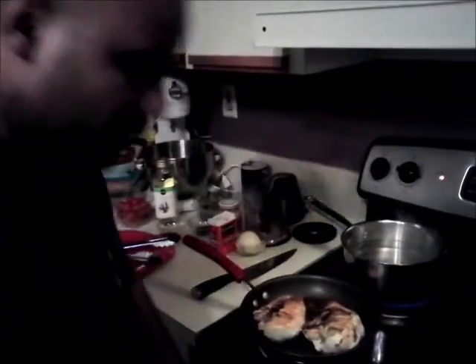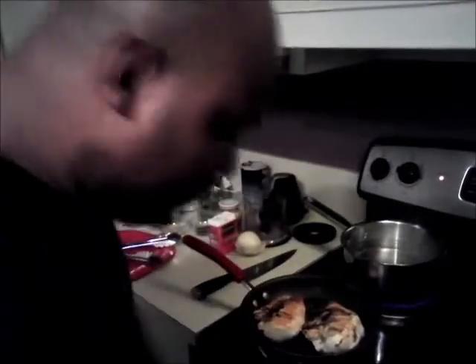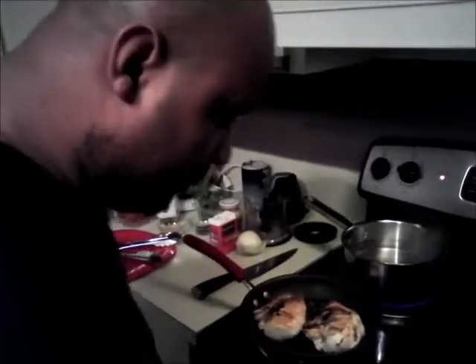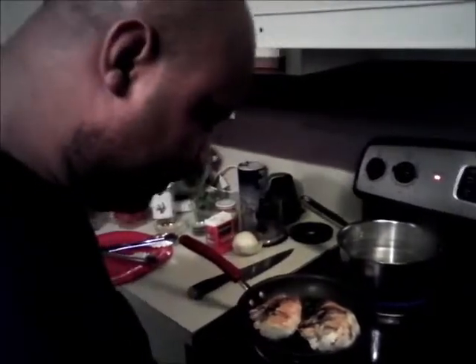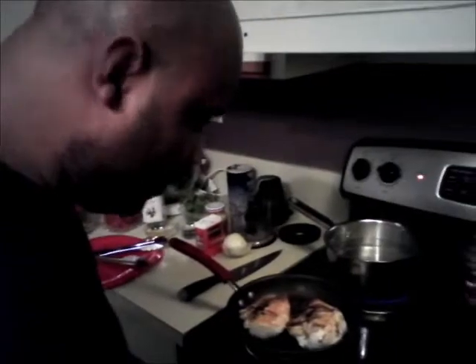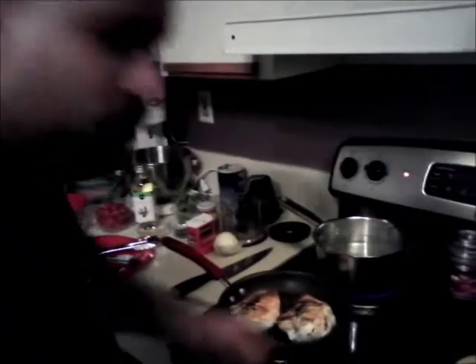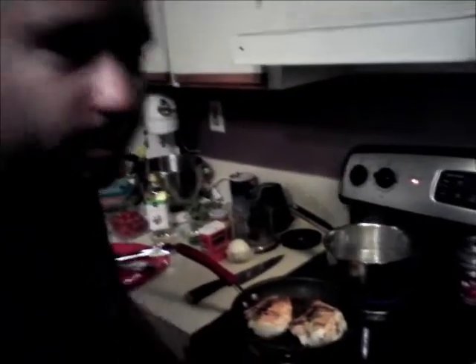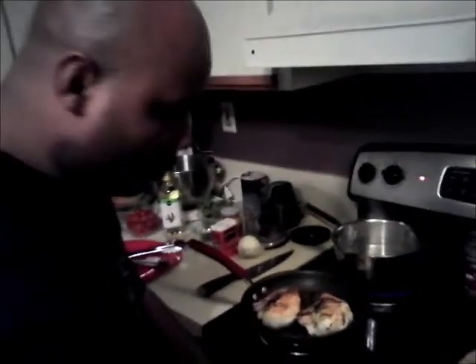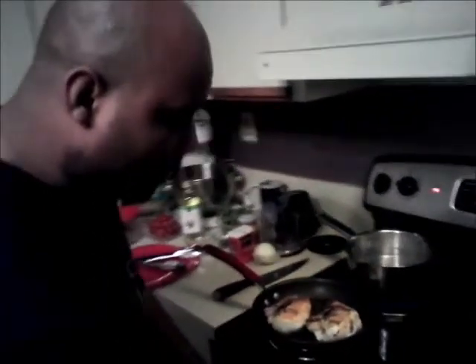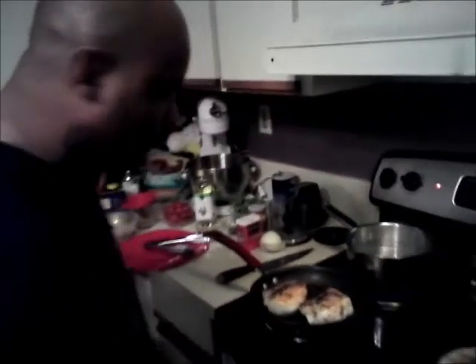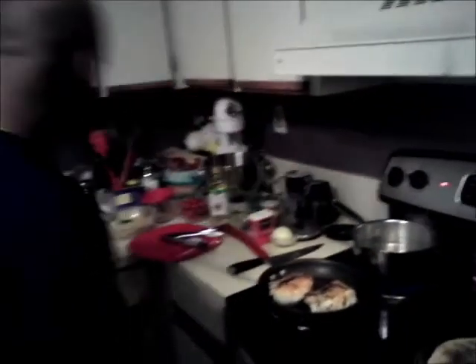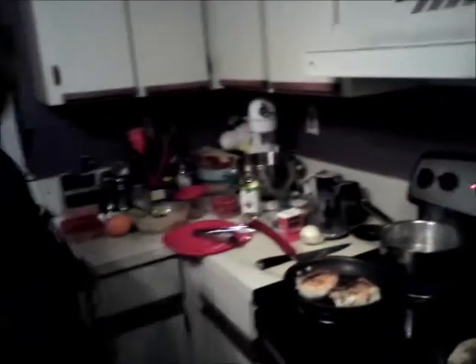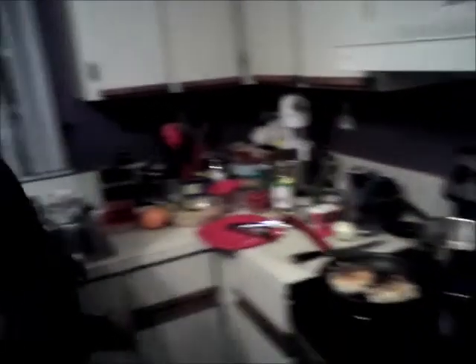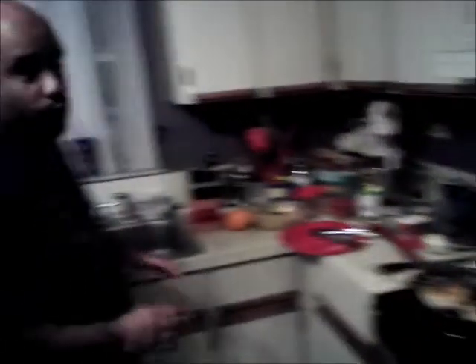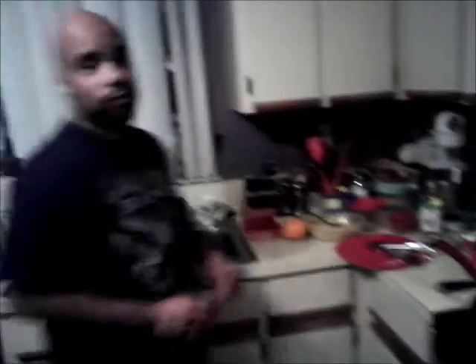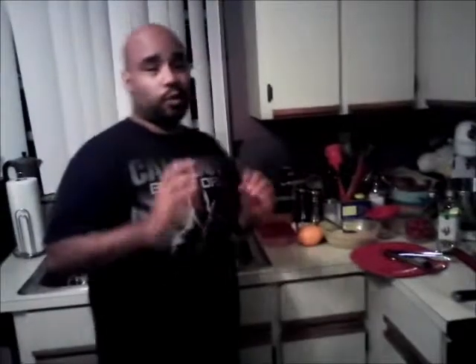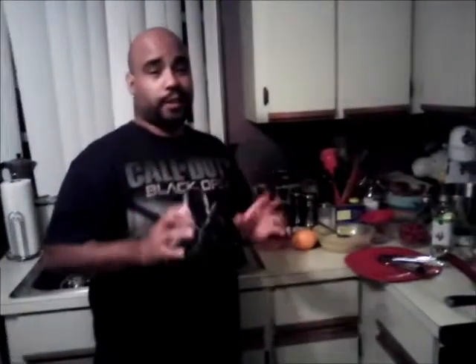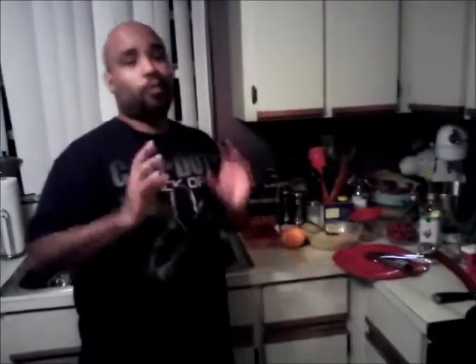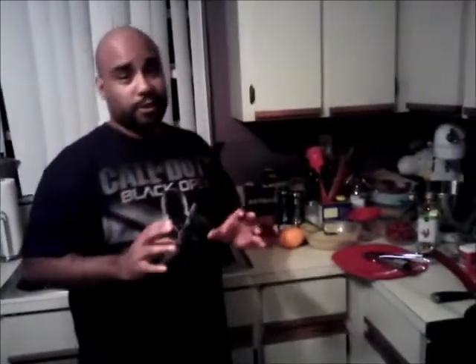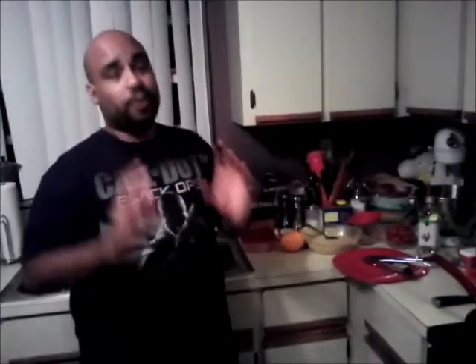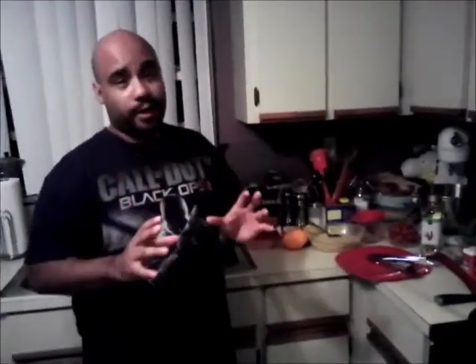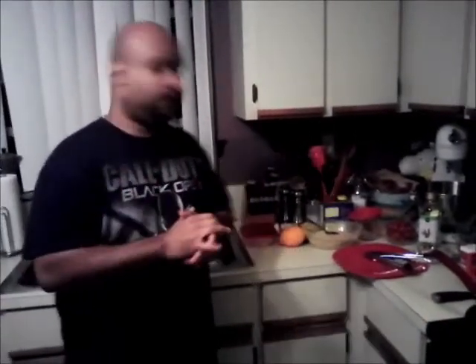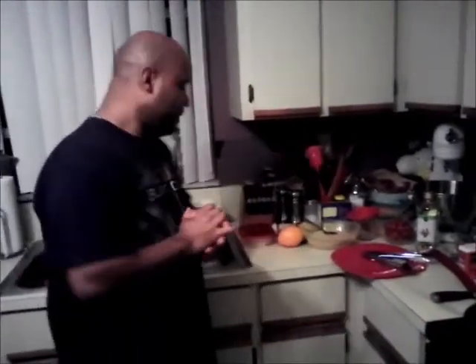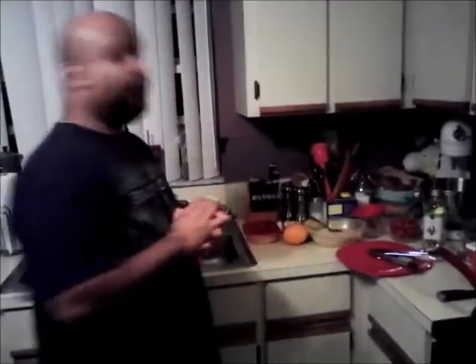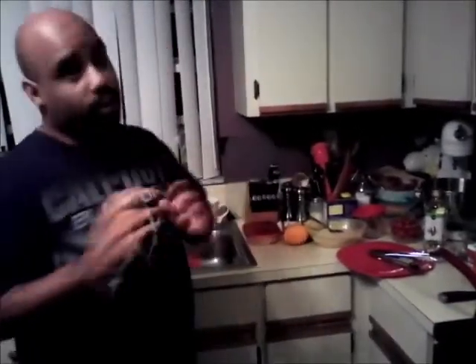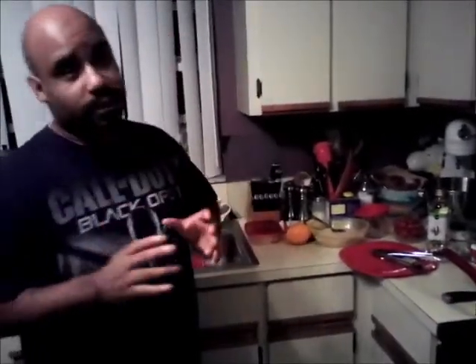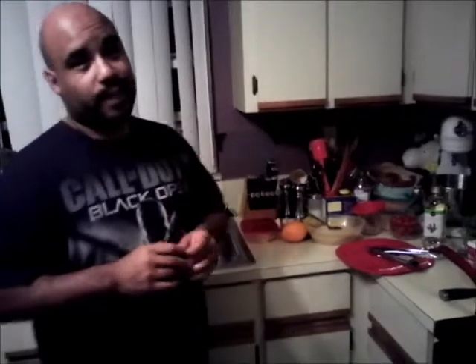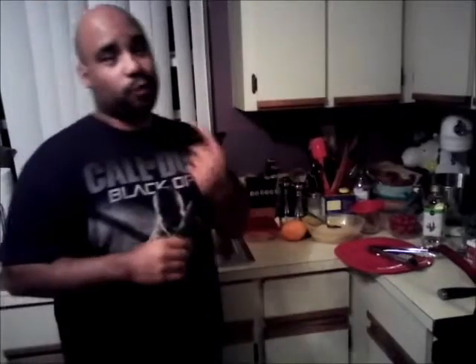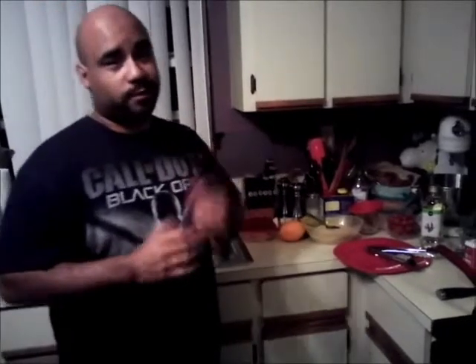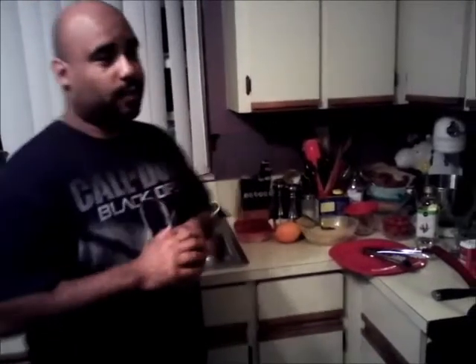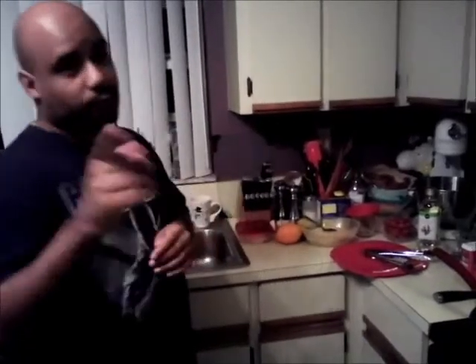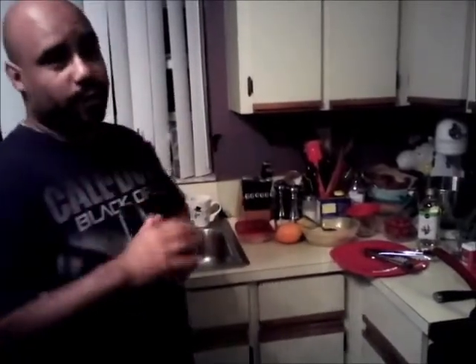Another tip kids: when you're working with chicken, always wash your hands. Always, when it's raw chicken, wash your hands. I've been called out on it at least once — and this is for you, Miguel.